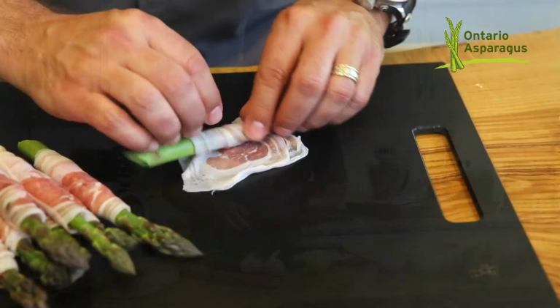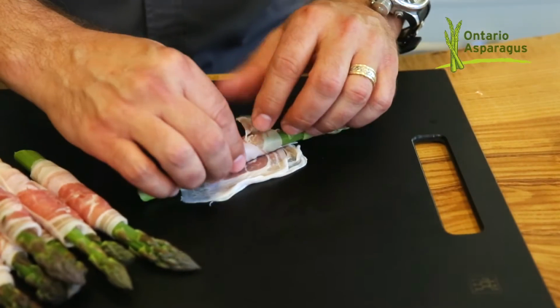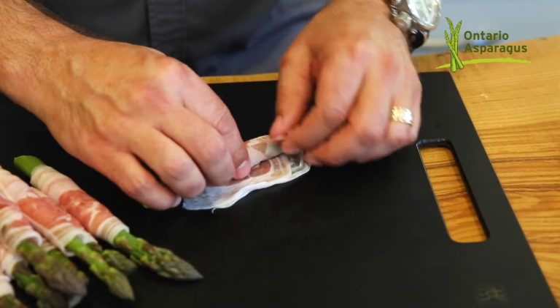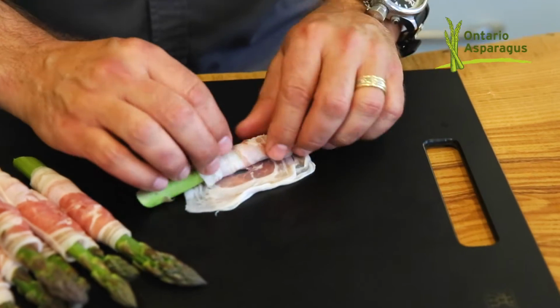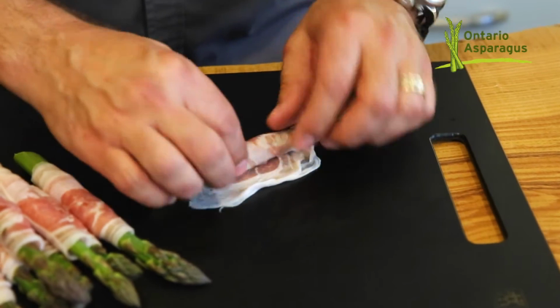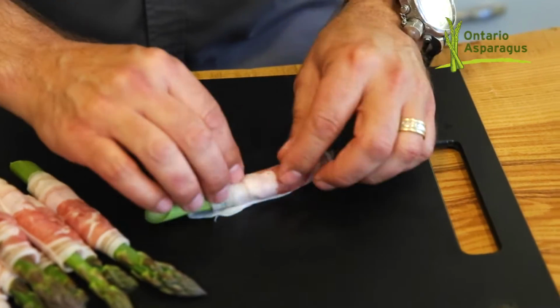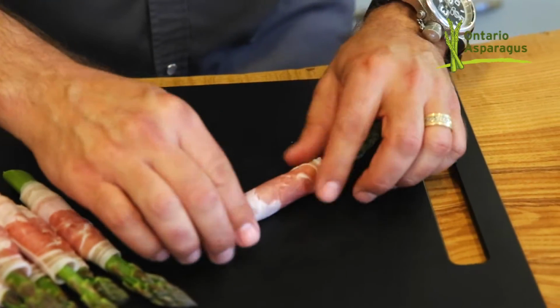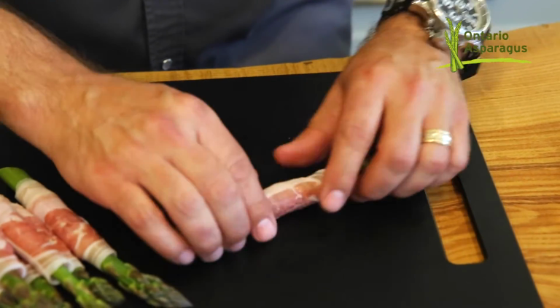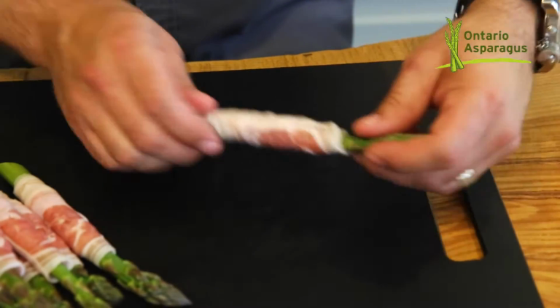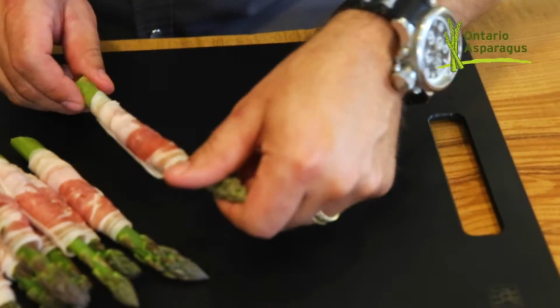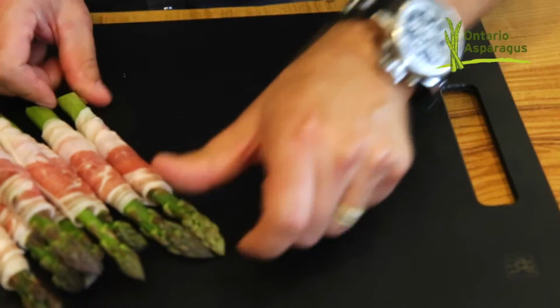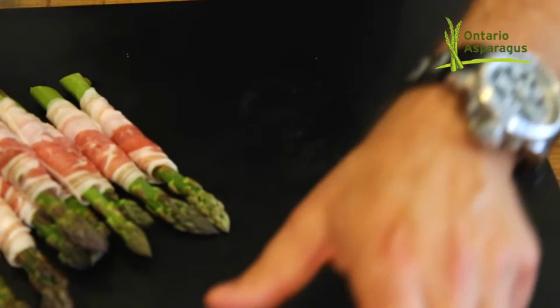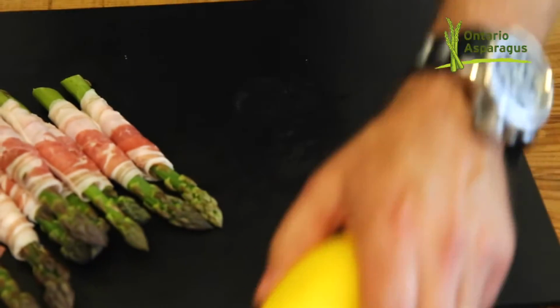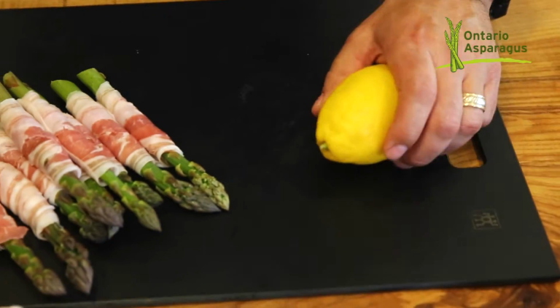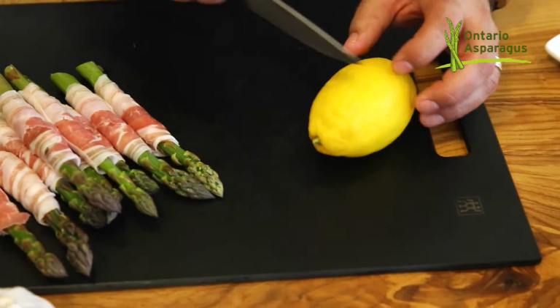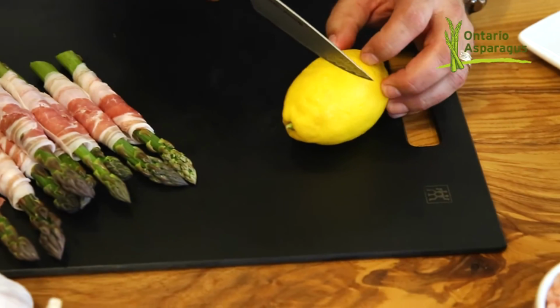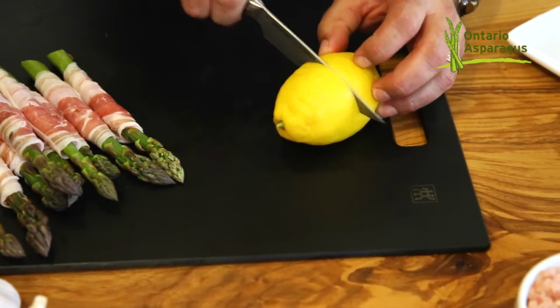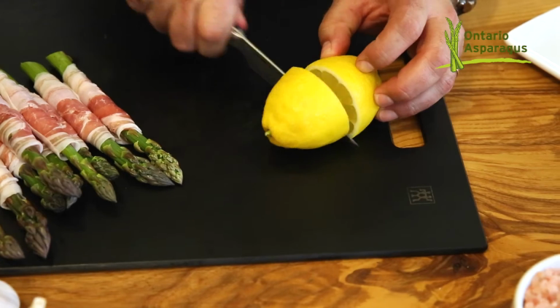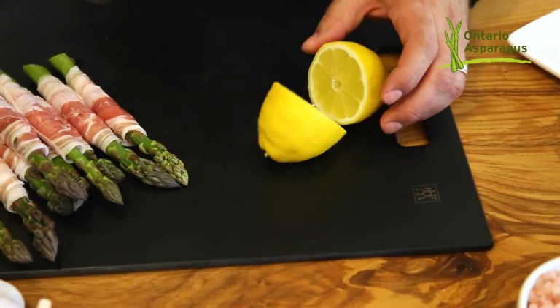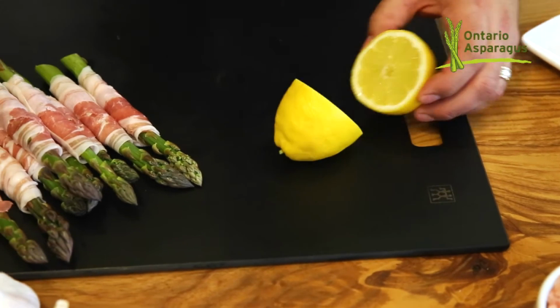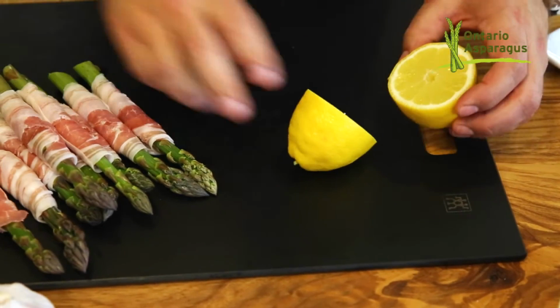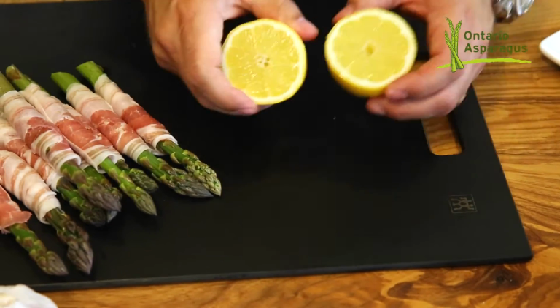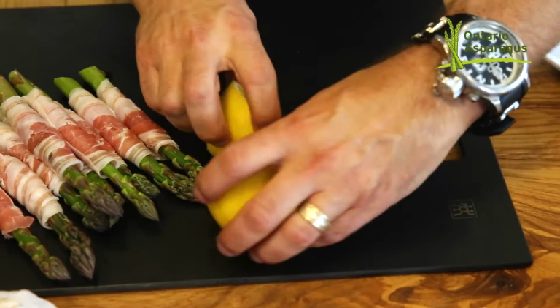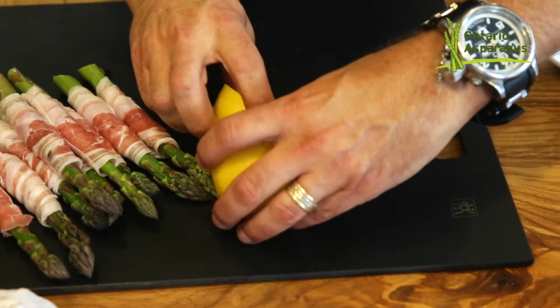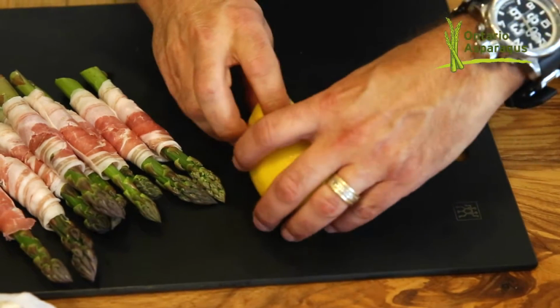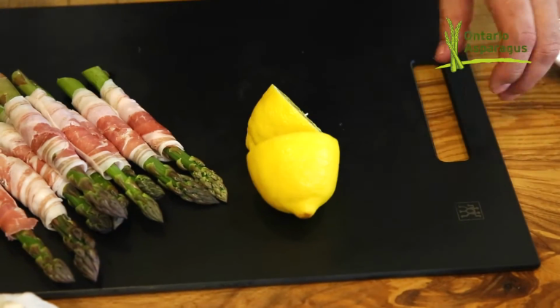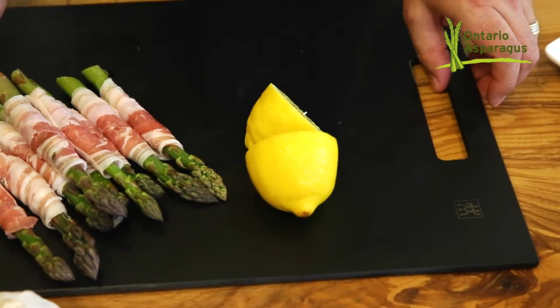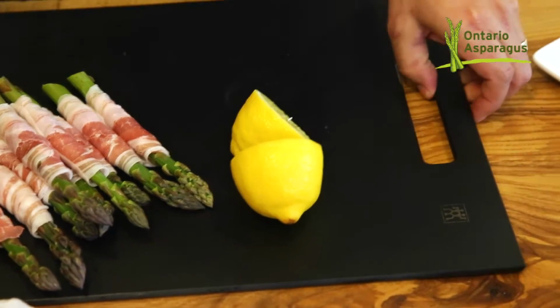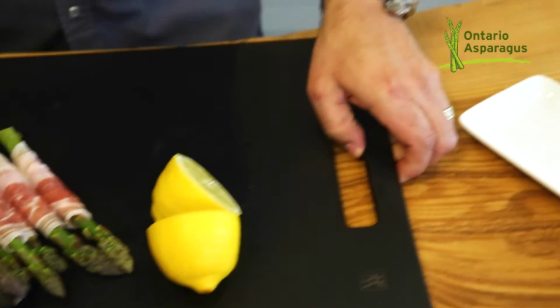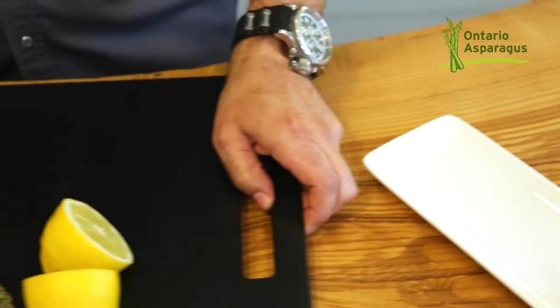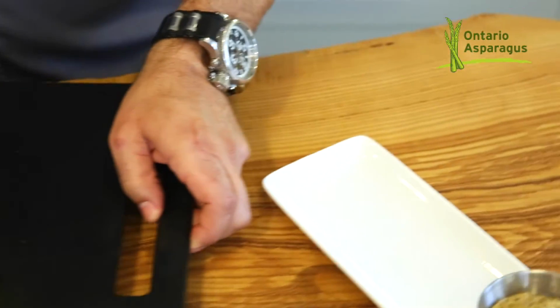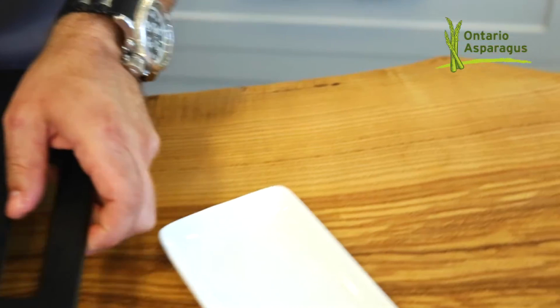Rolling the asparagus takes no time at all — very simple. We're going to grill some lemon with it because the grilled lemon is so beautiful. Now over to the stove.